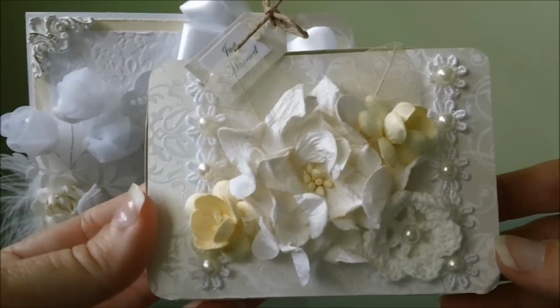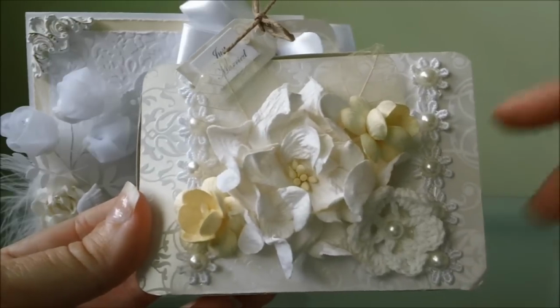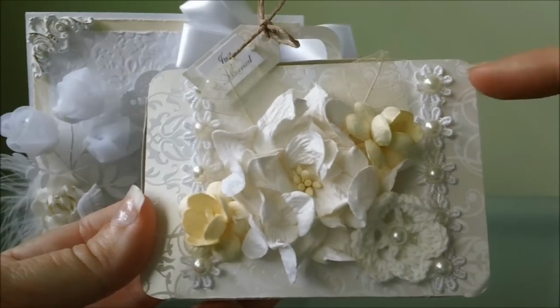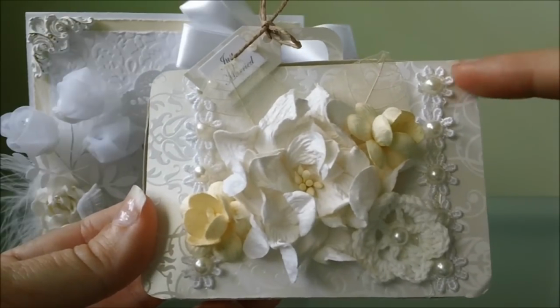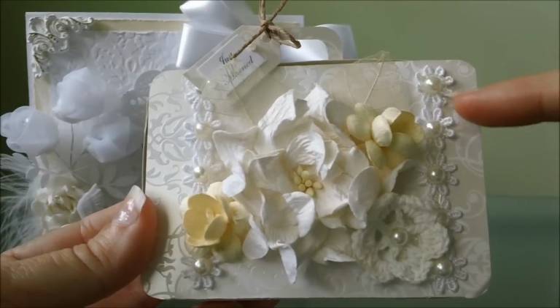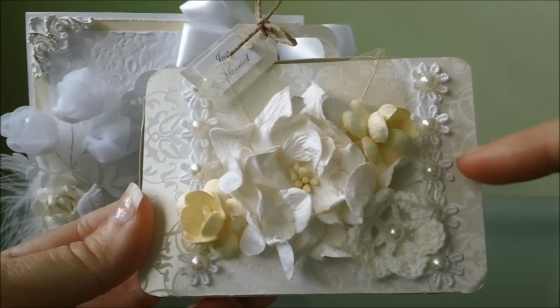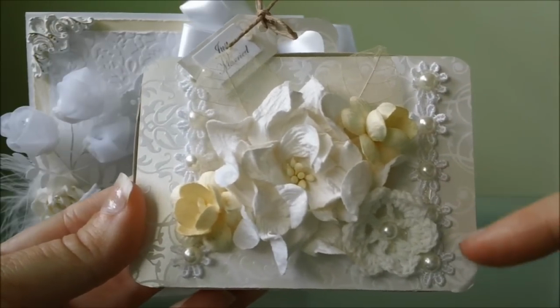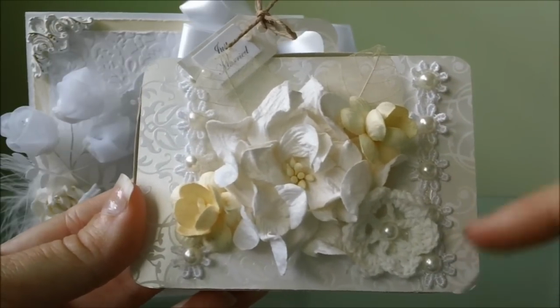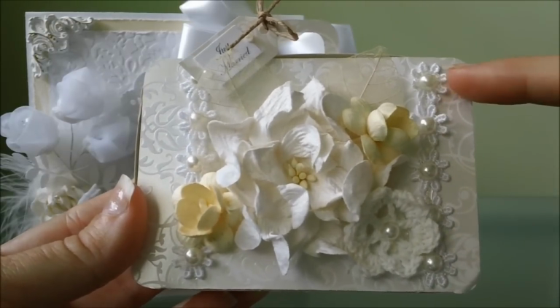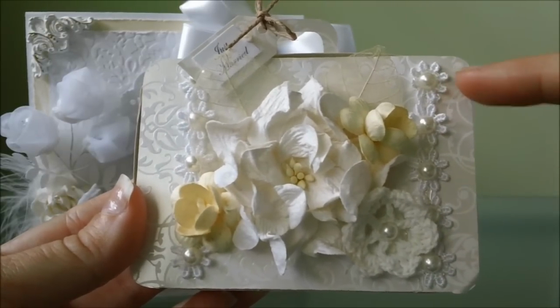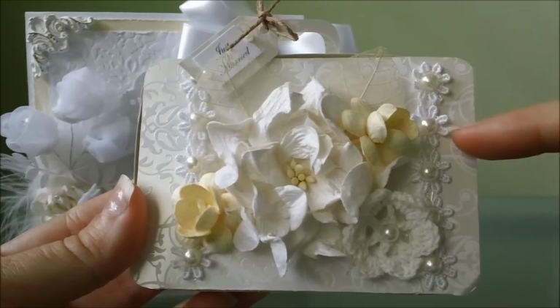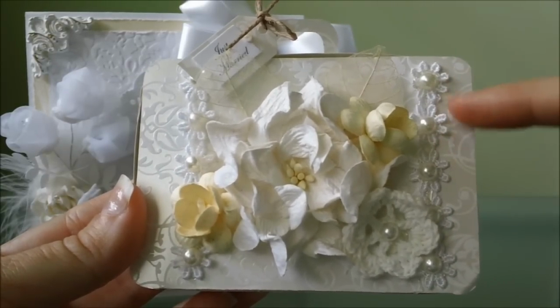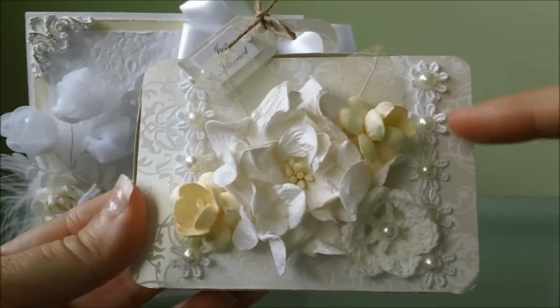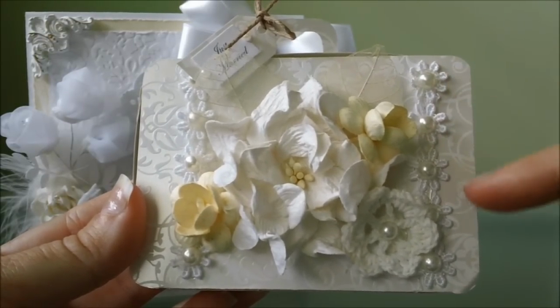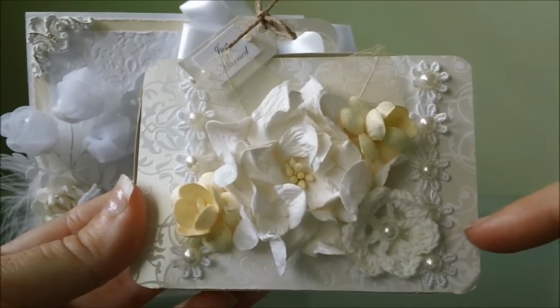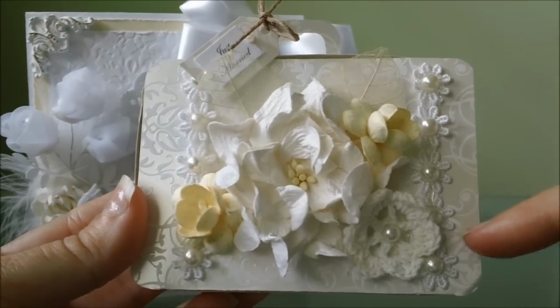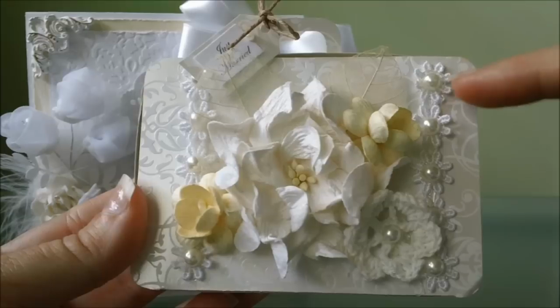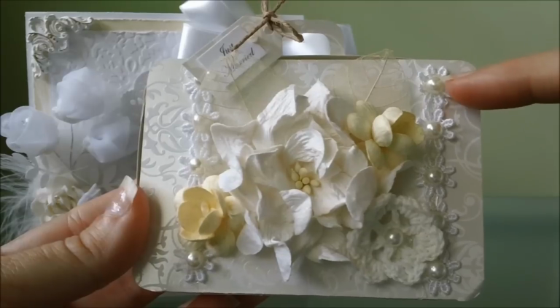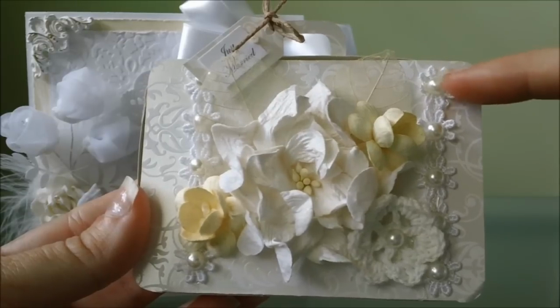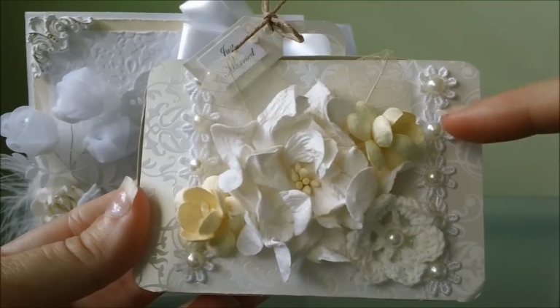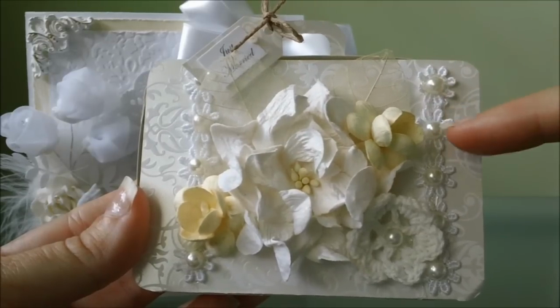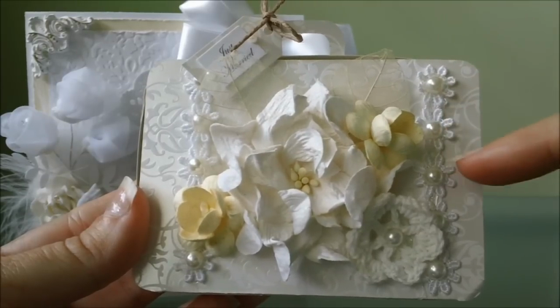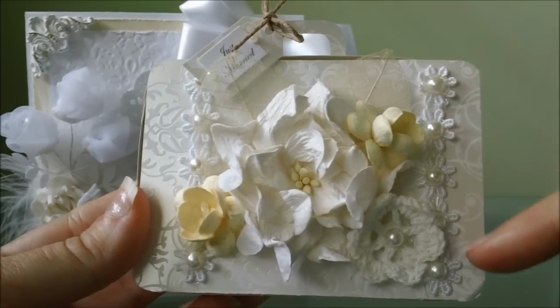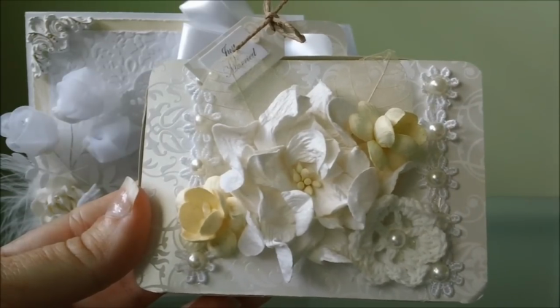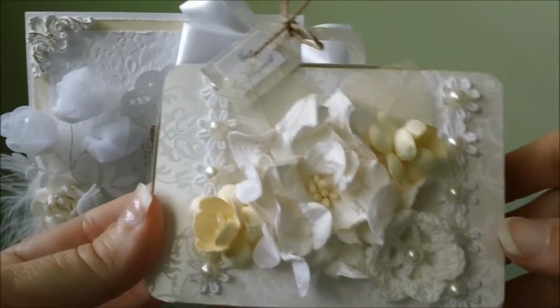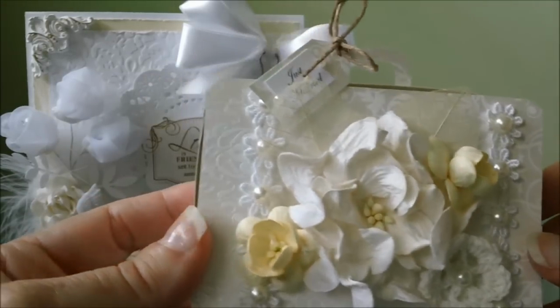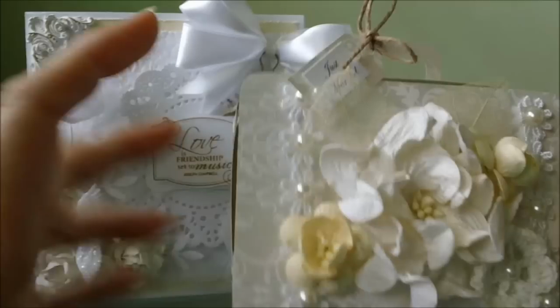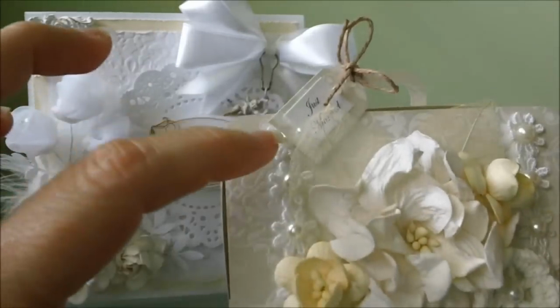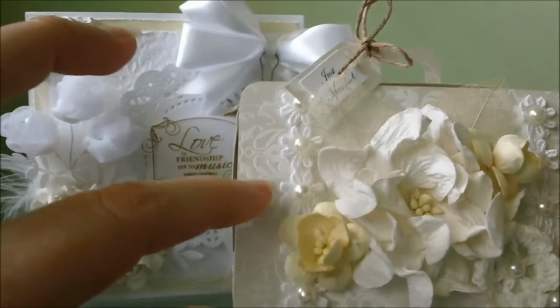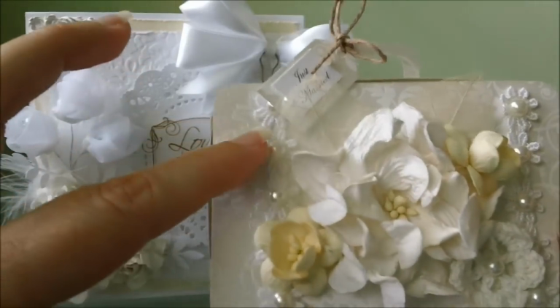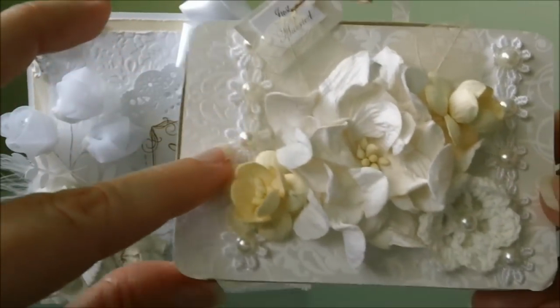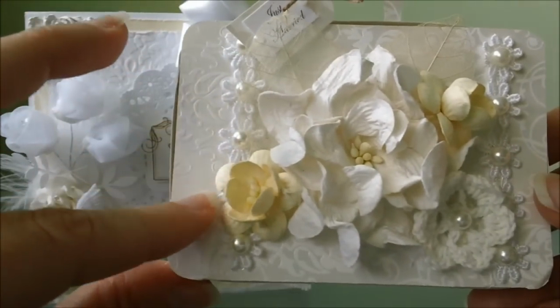Over here on this side this is just some pearl trim I have with little daisy flowers. Then I just put some flat back pearls over the top of that and I did the same thing to this side over here.